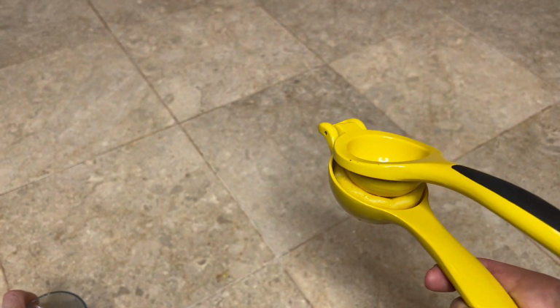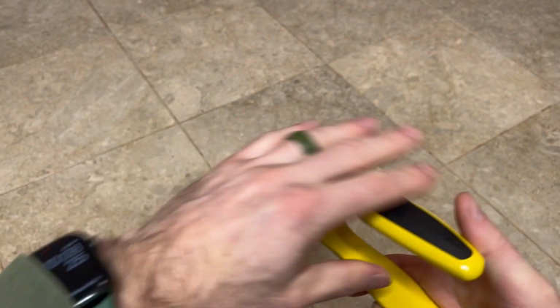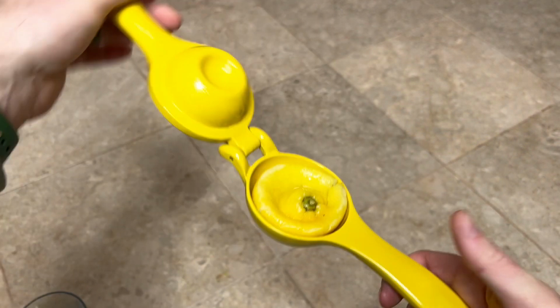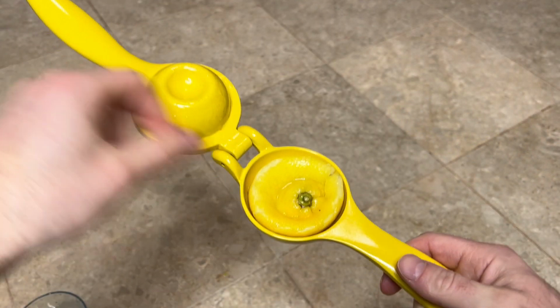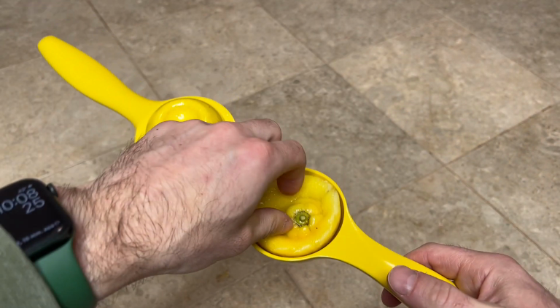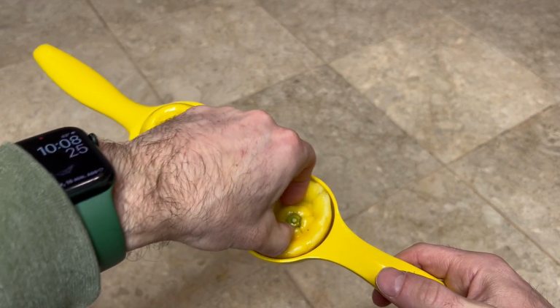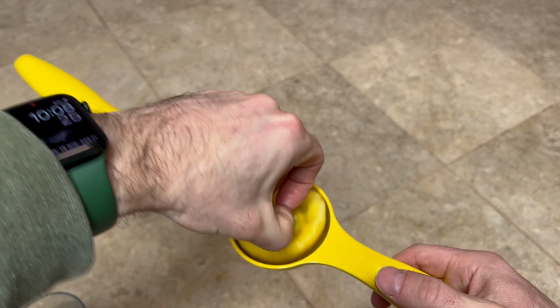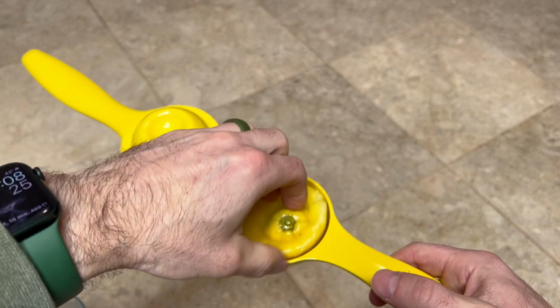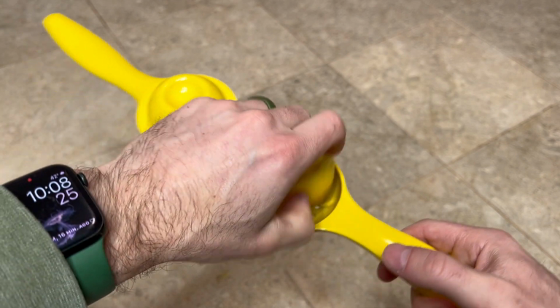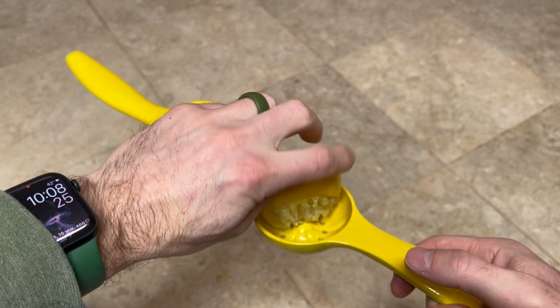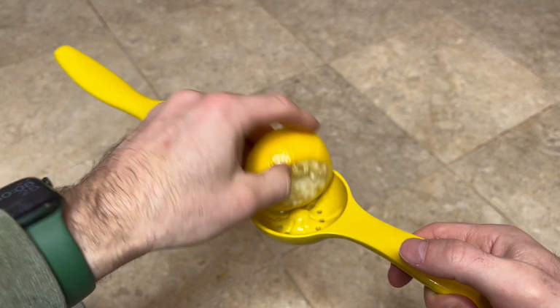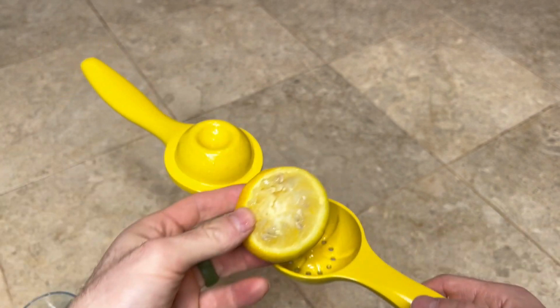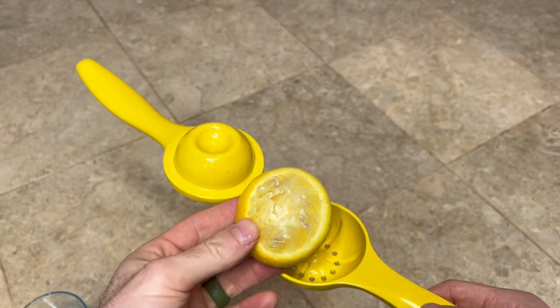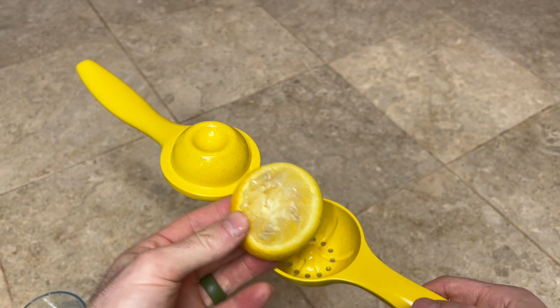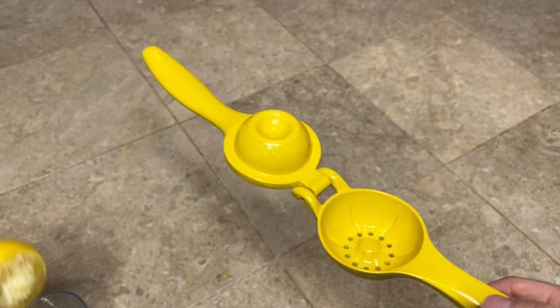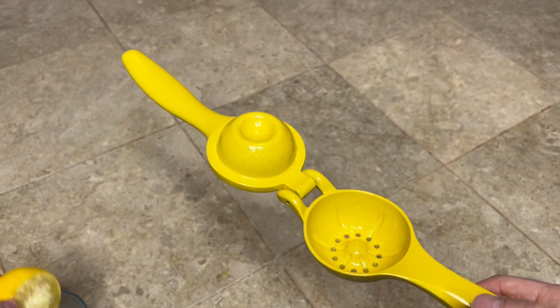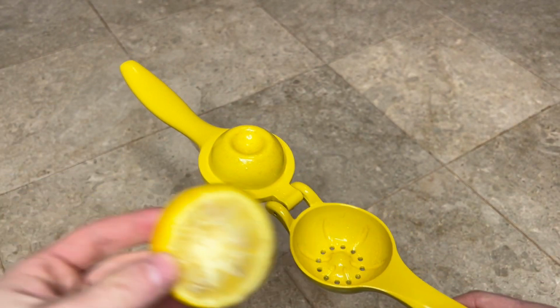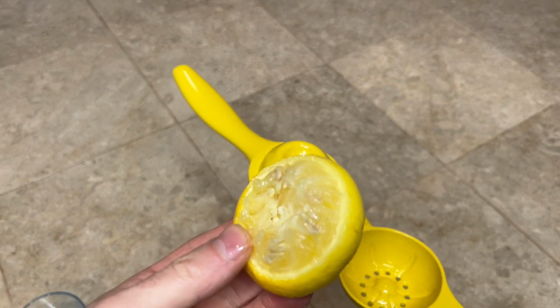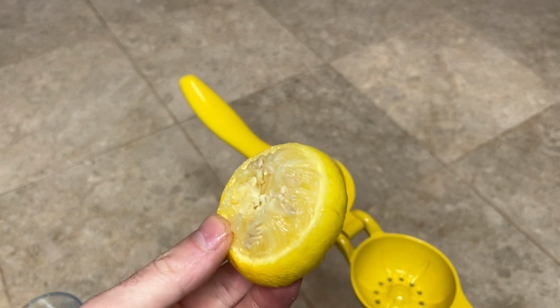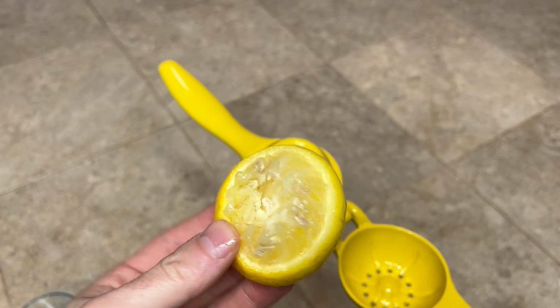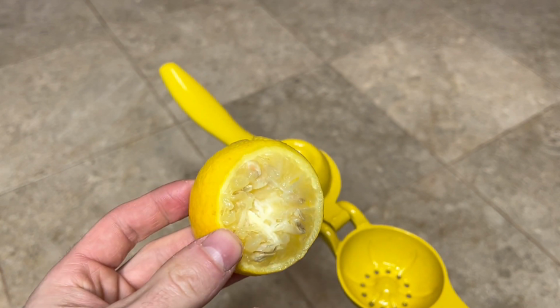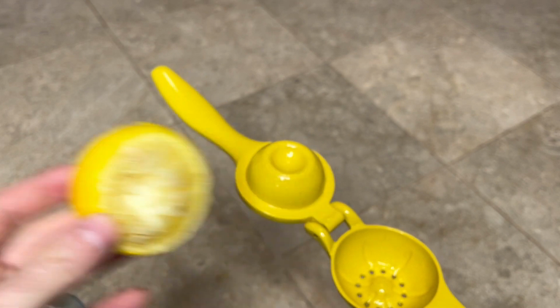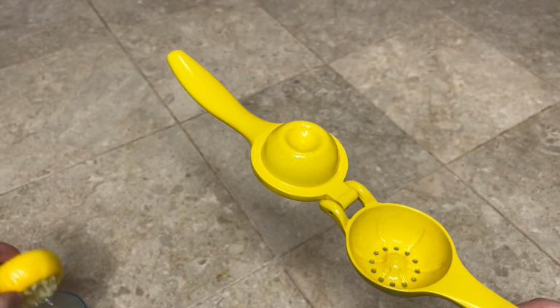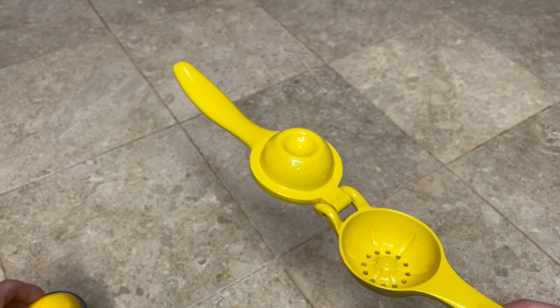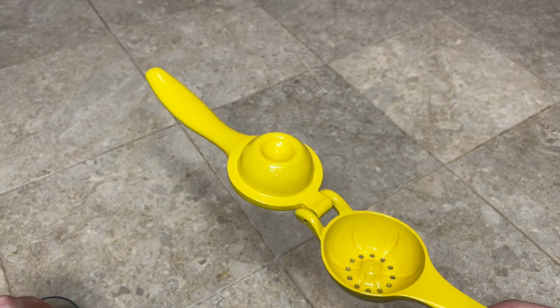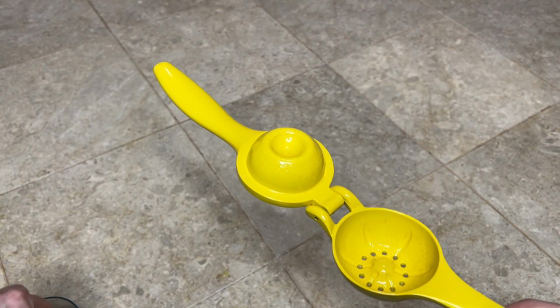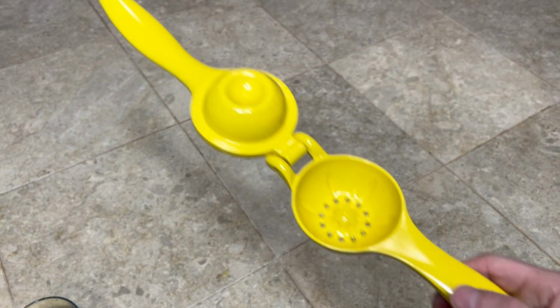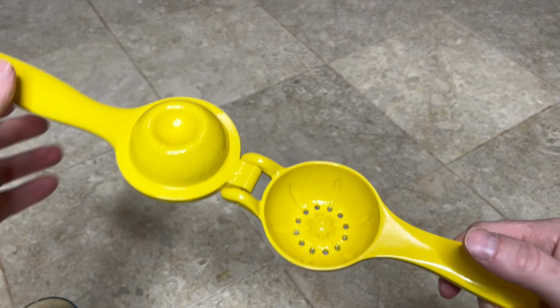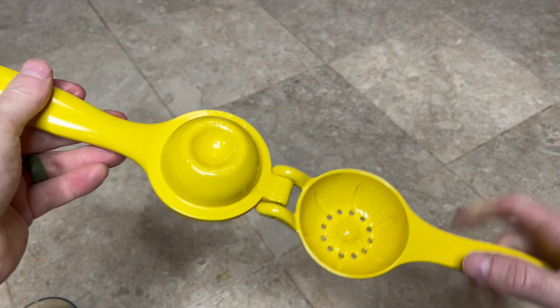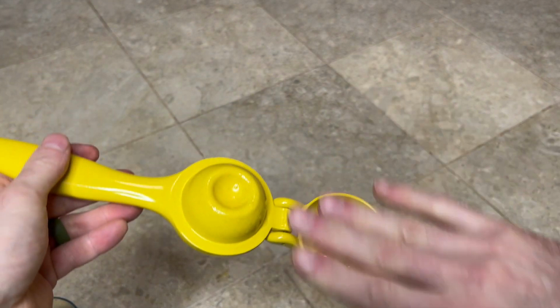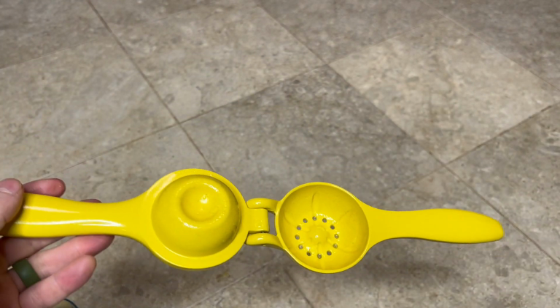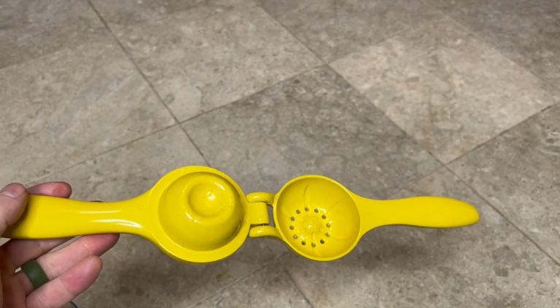It's very easy to clean — you just pop the lemon rind out, nice and squeezed in there as you can see. All the seeds stayed in except for that one that happened to sneak through. Then you just wash it out — very simple and easy to use.